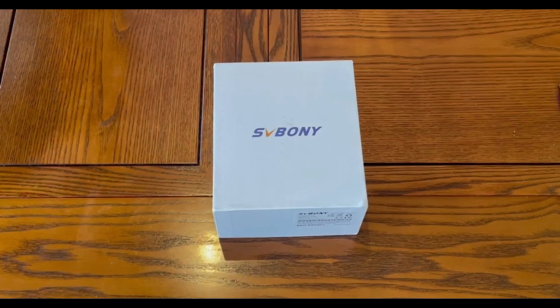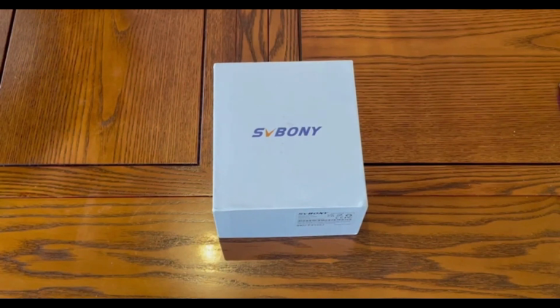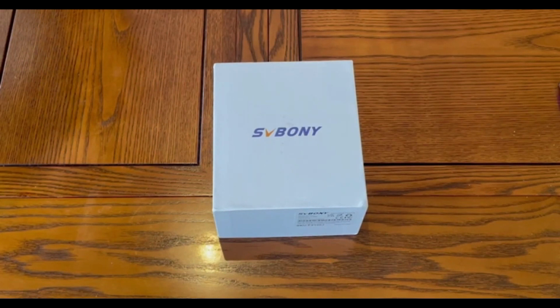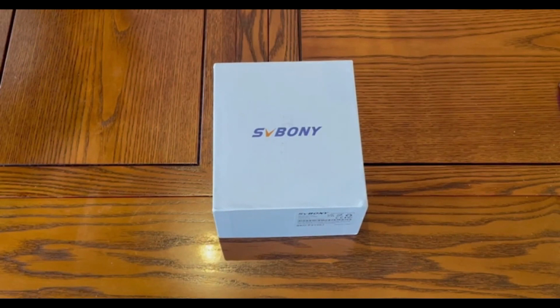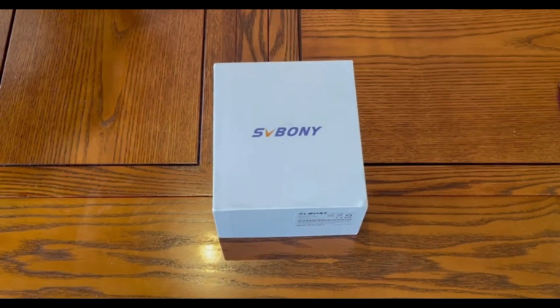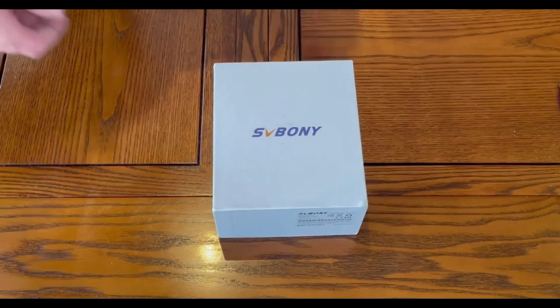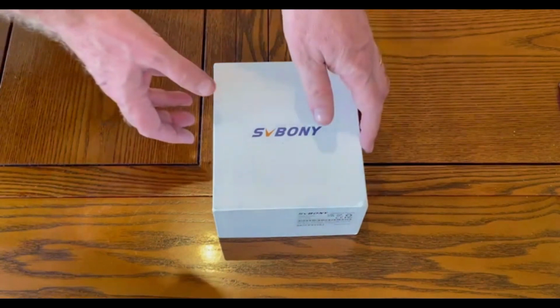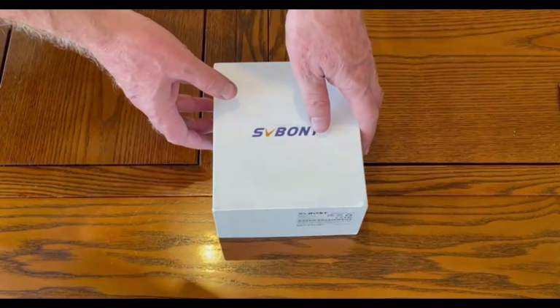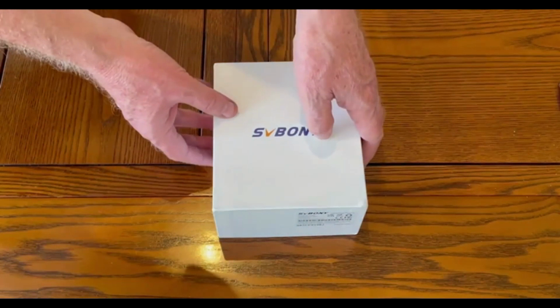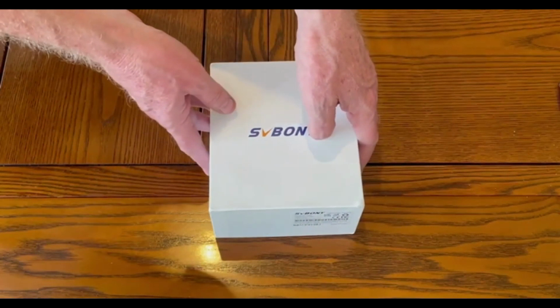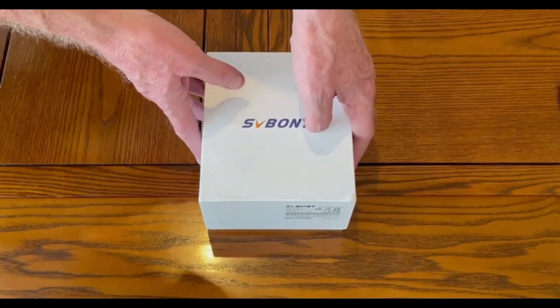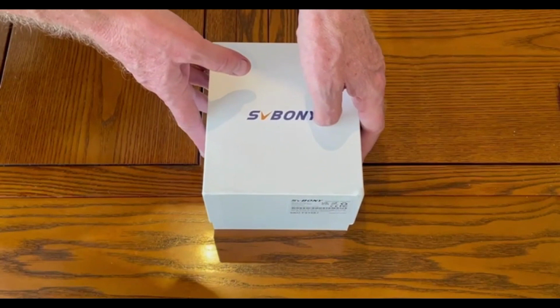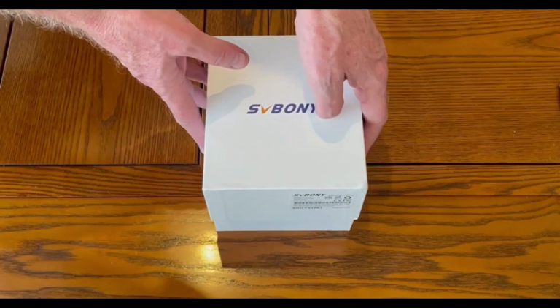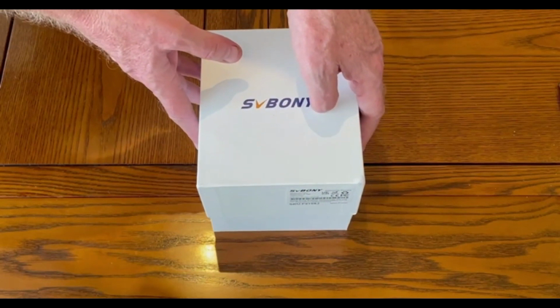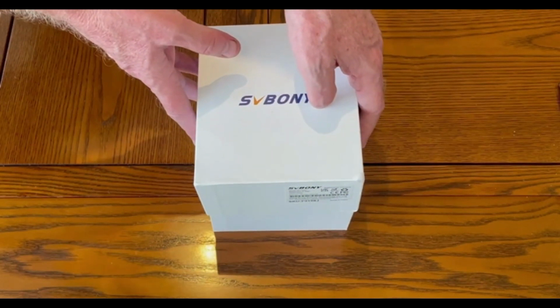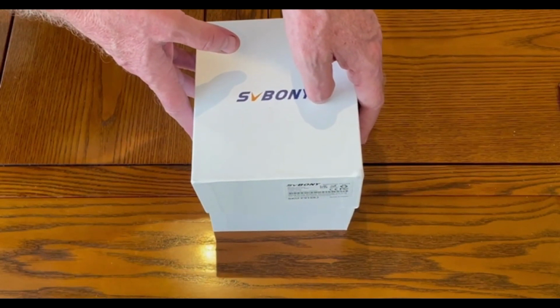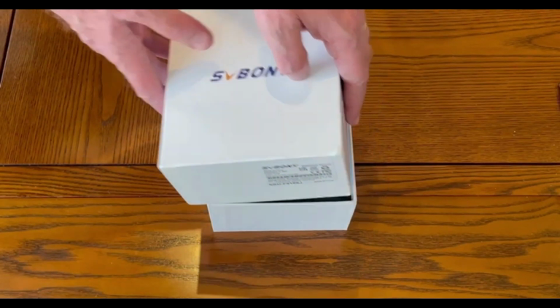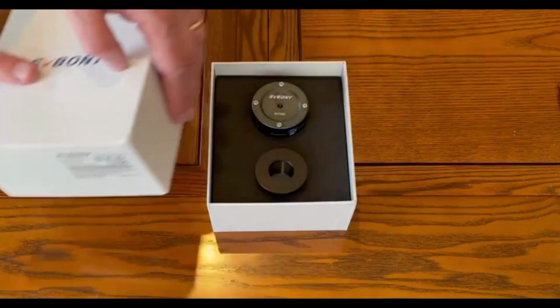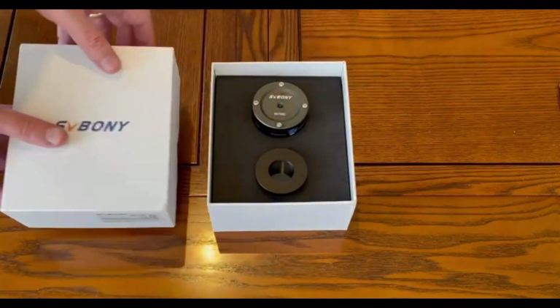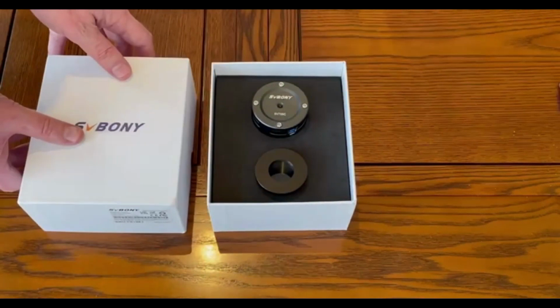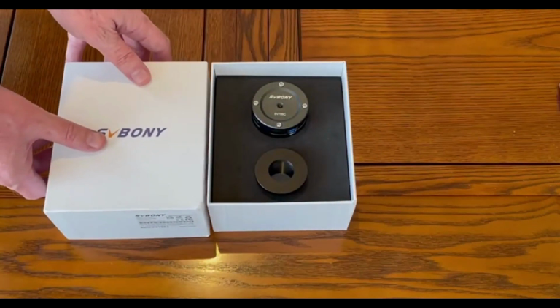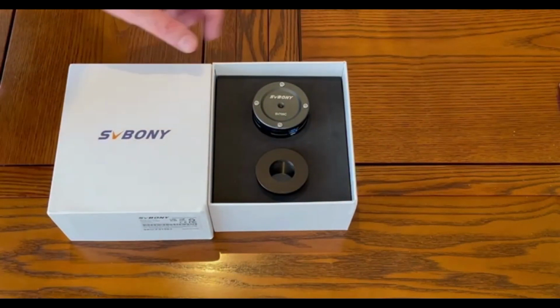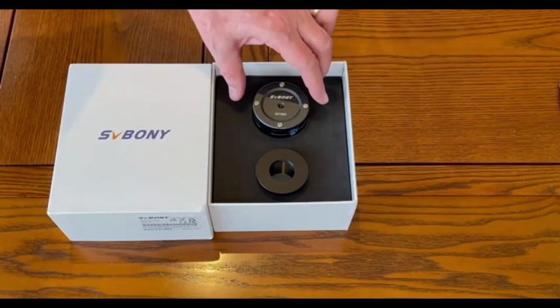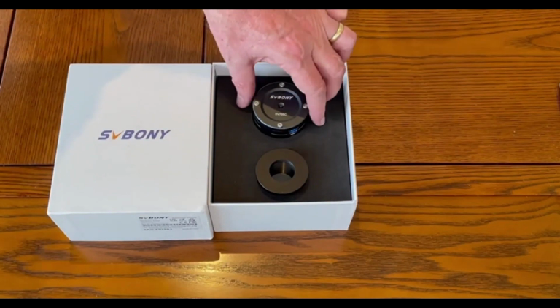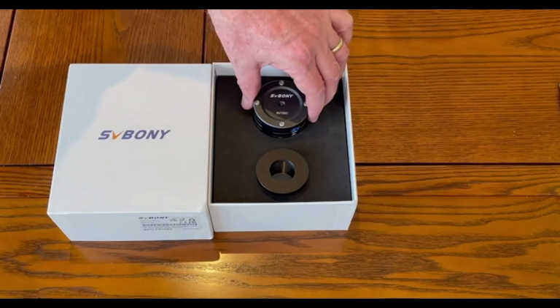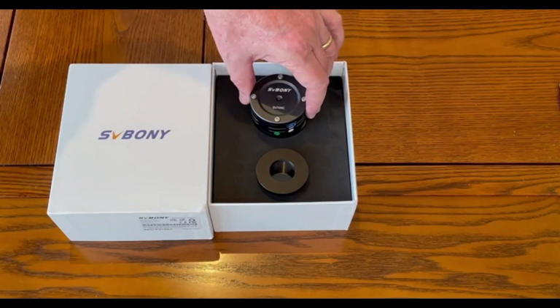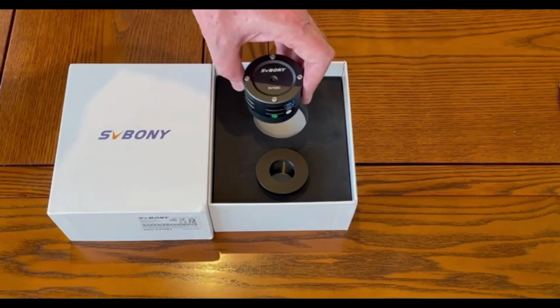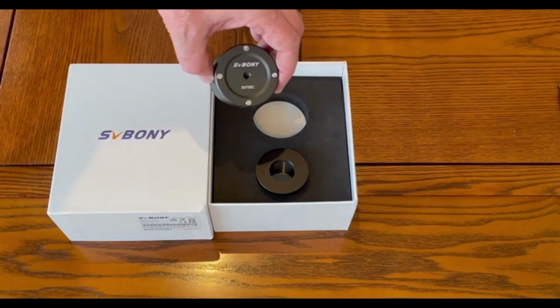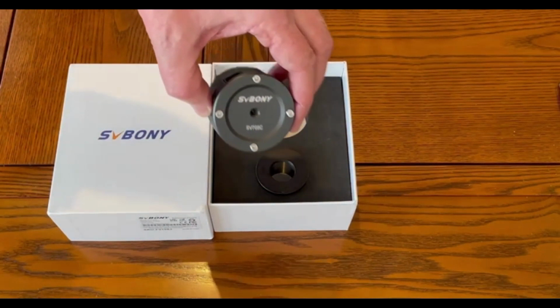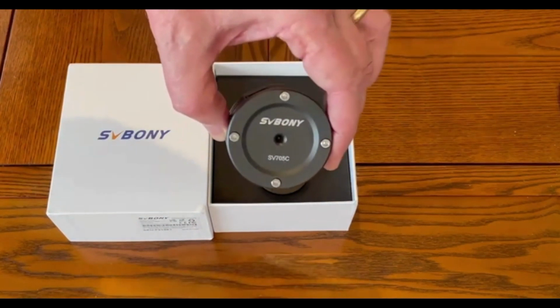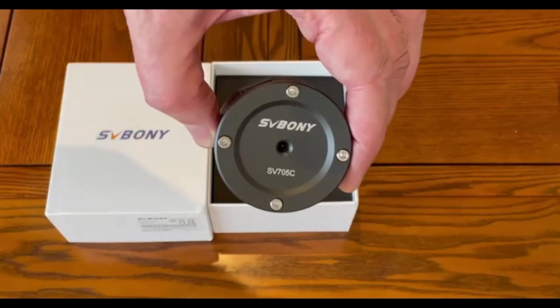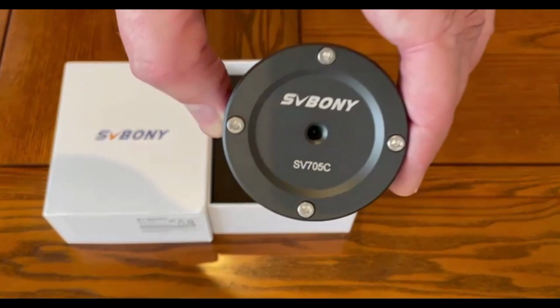Let's see what's inside. As you can see, it's packed extremely well, in a nice, solid, and secure box. And inside the box is the SV705C color planetary camera.